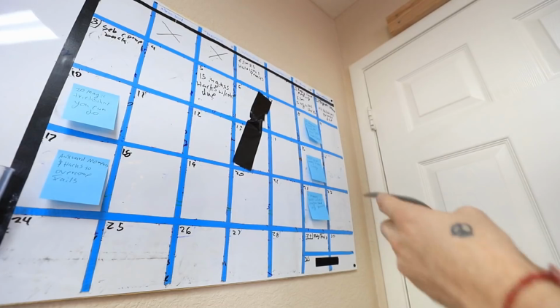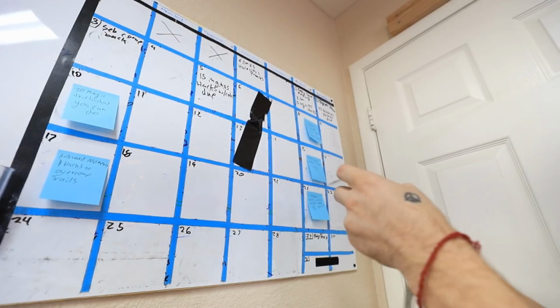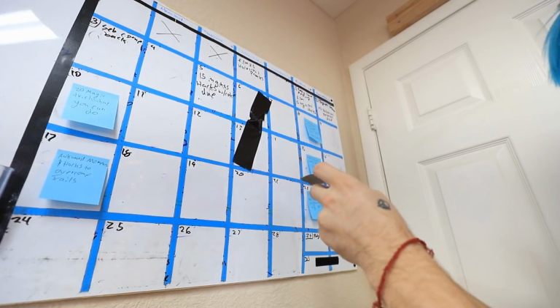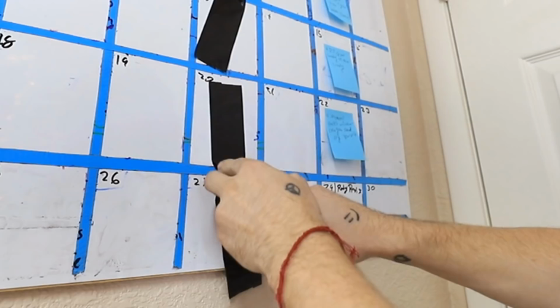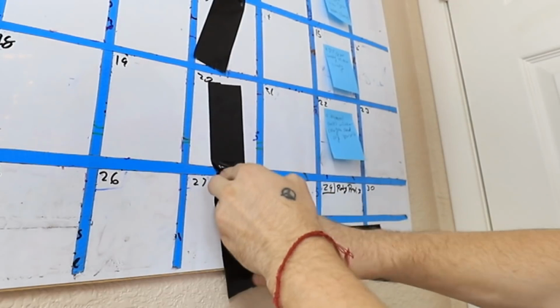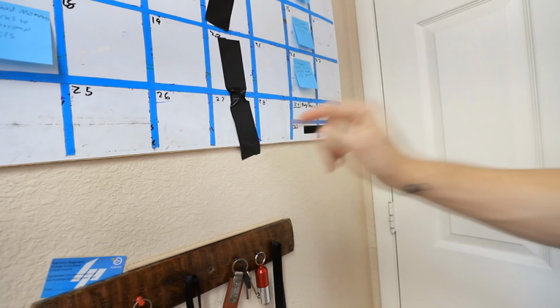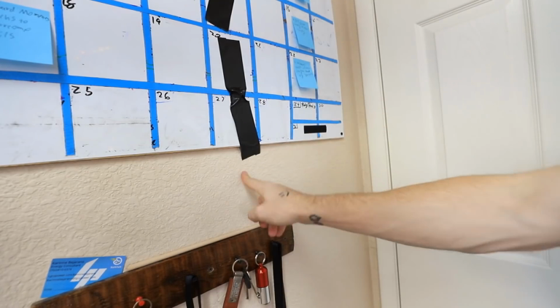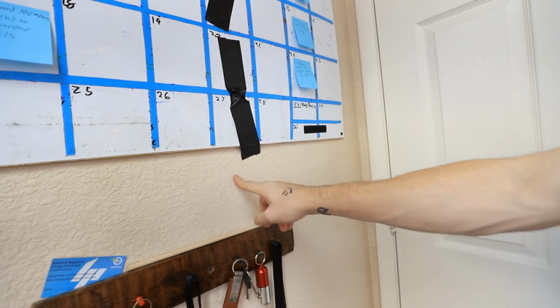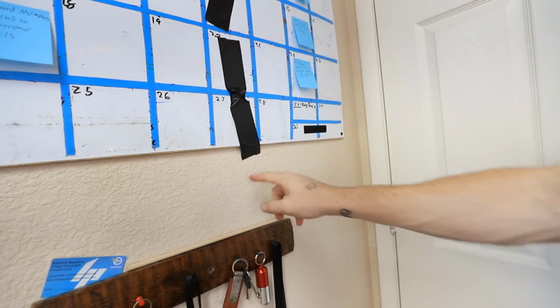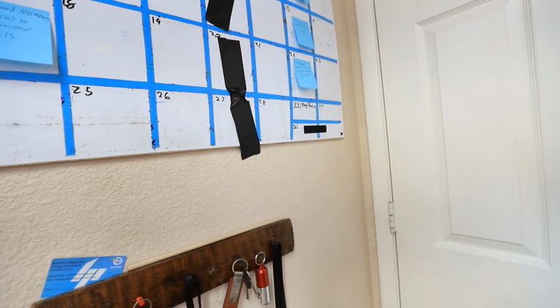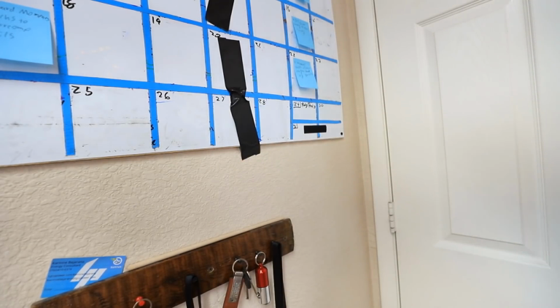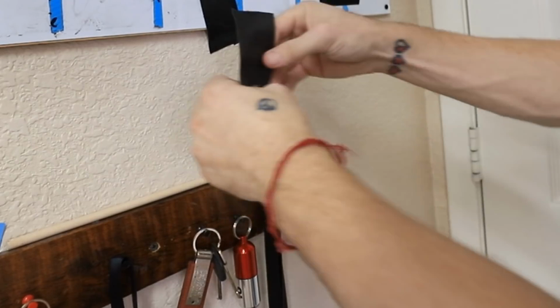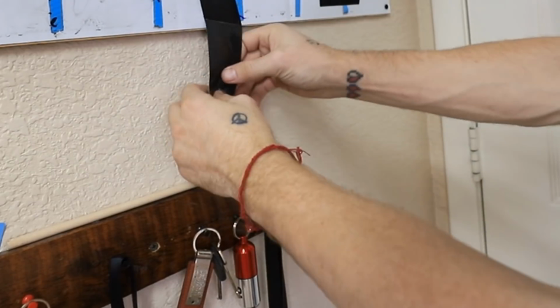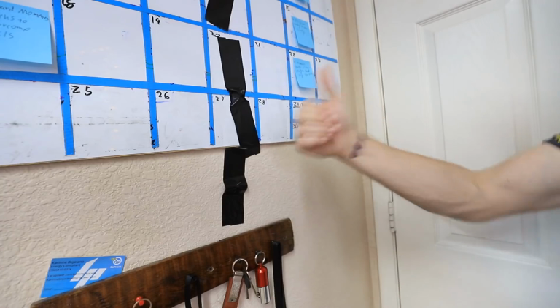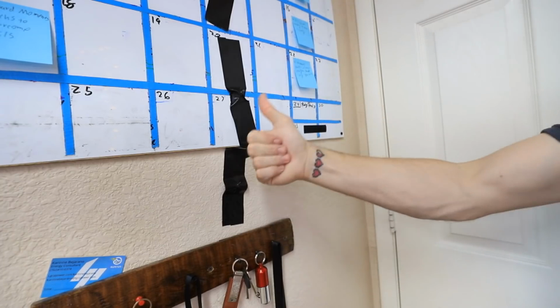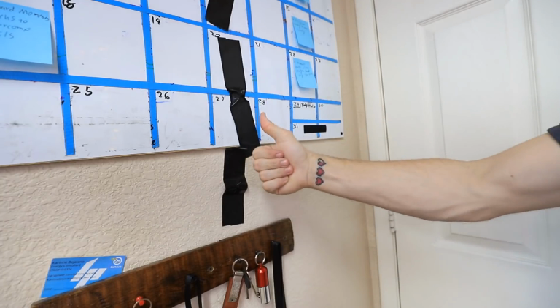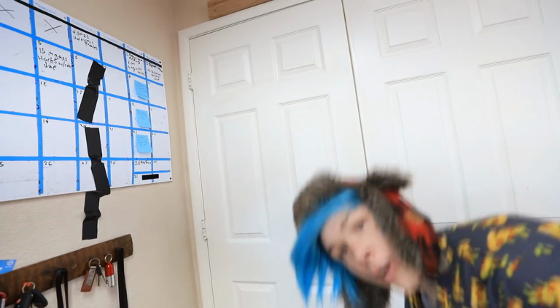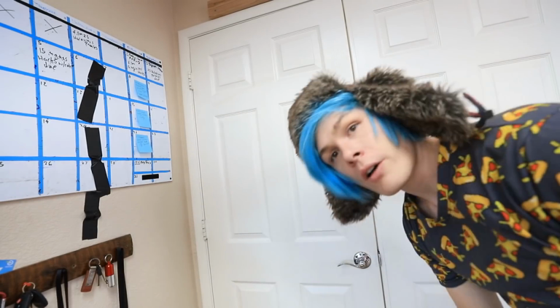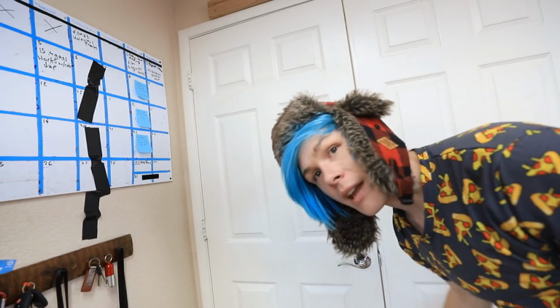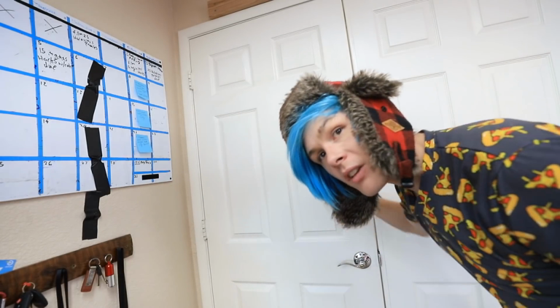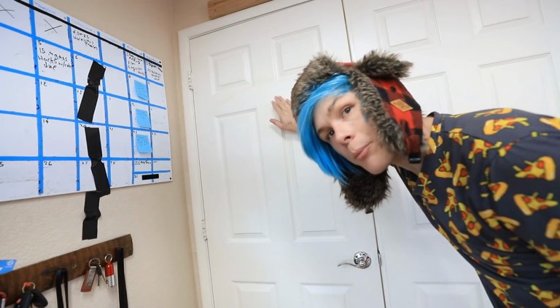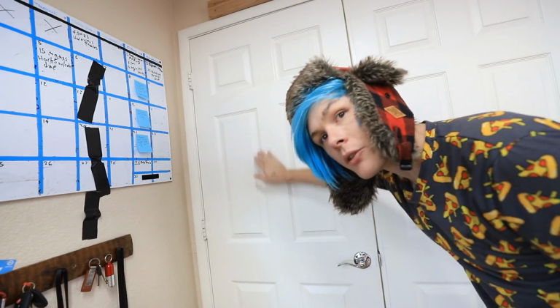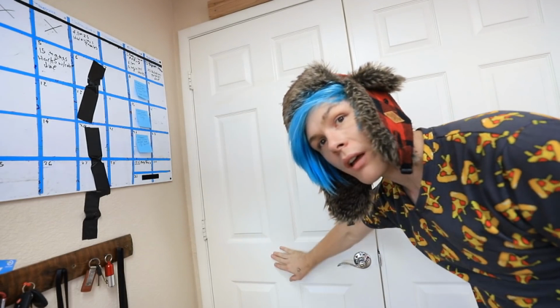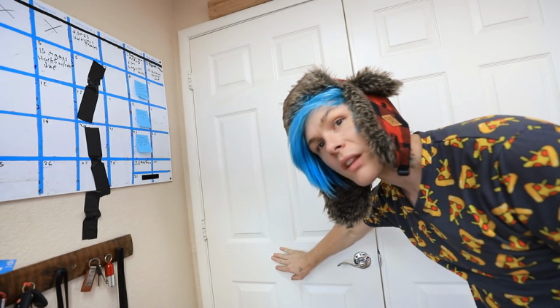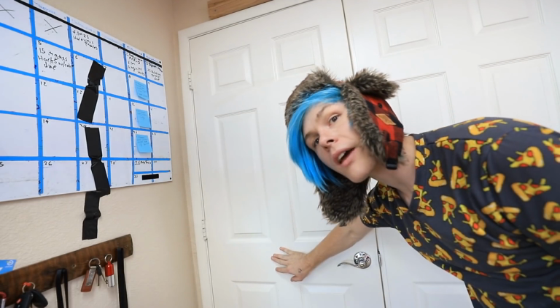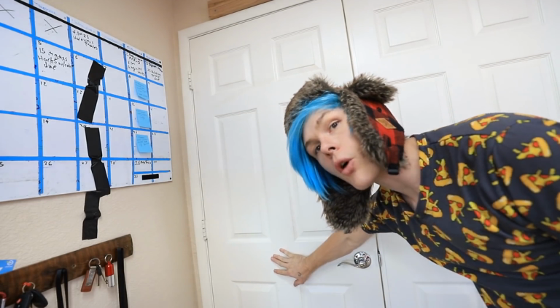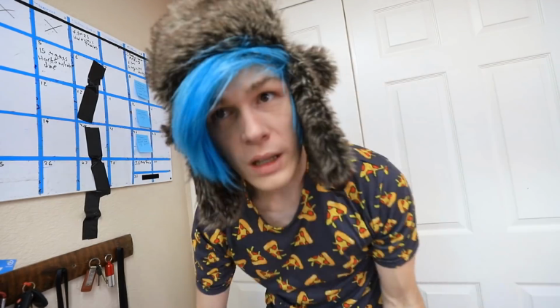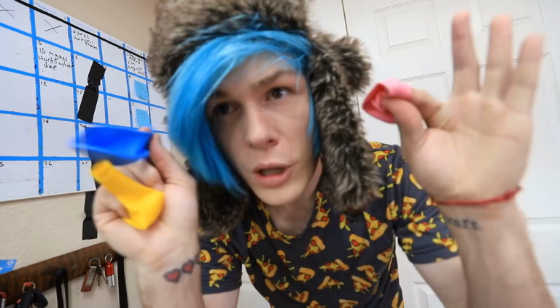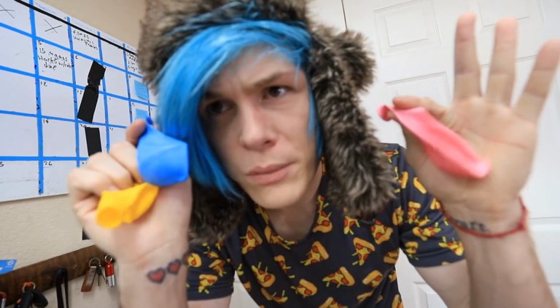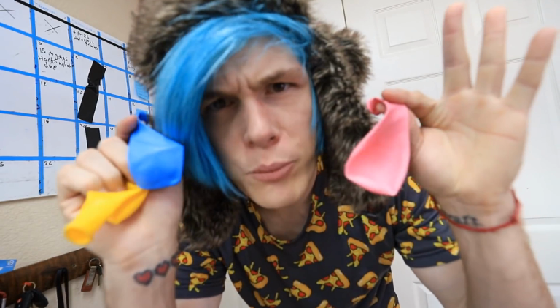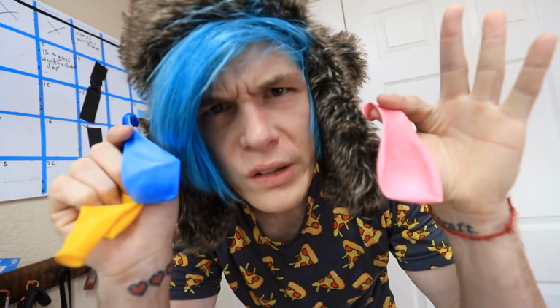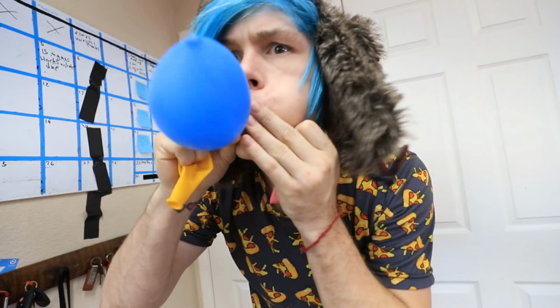I'm going to go ahead and do a few more, and also do one down here. There we go. Looks good. Now we have to tape balloons onto this side of the door. Let's blow these bad boys up.